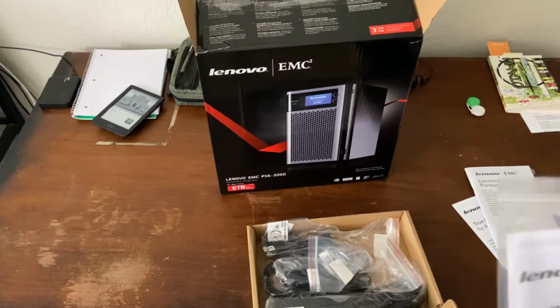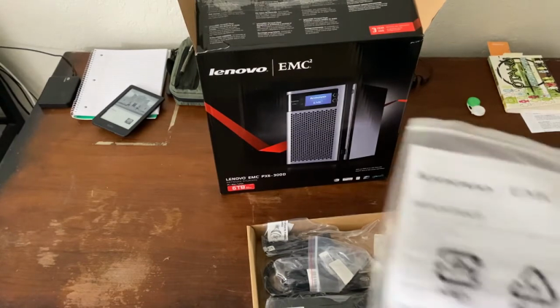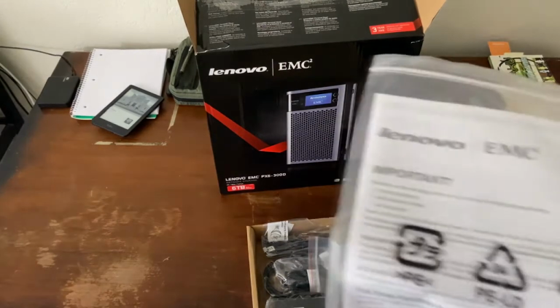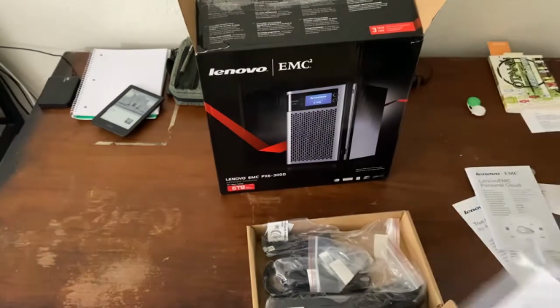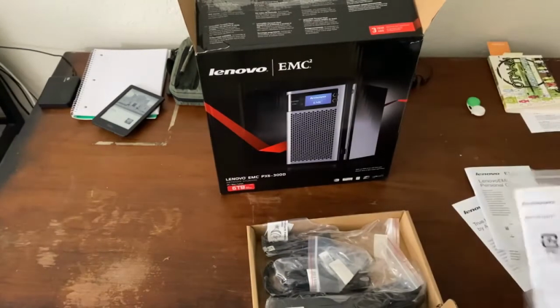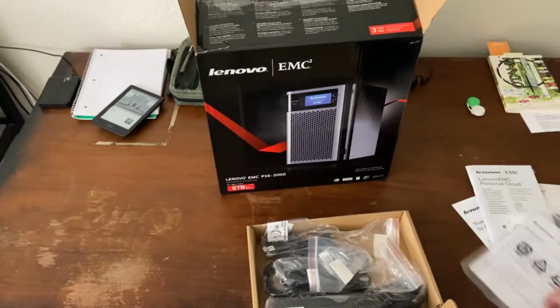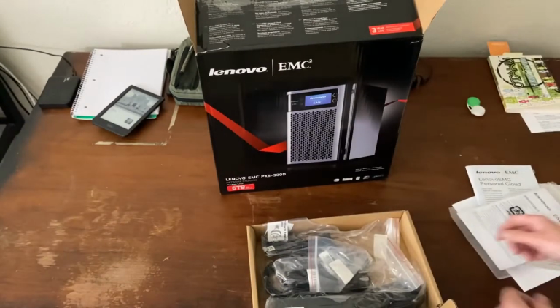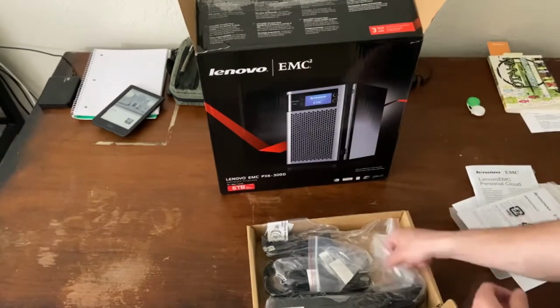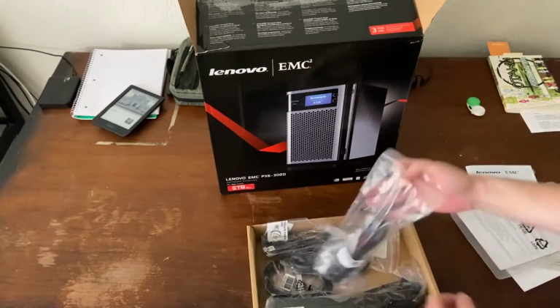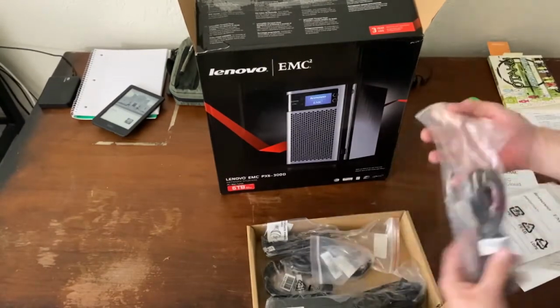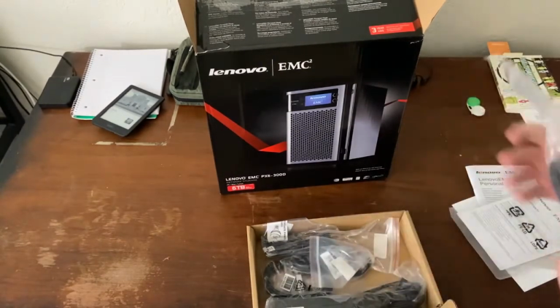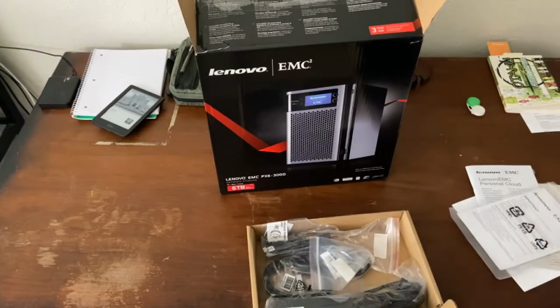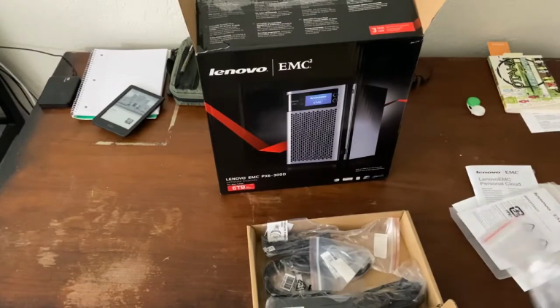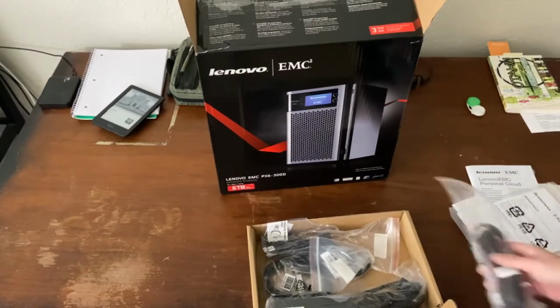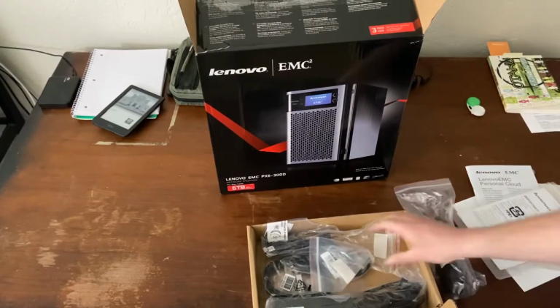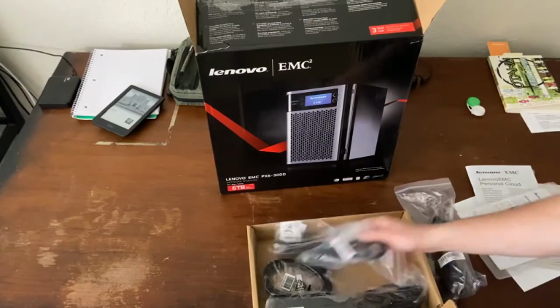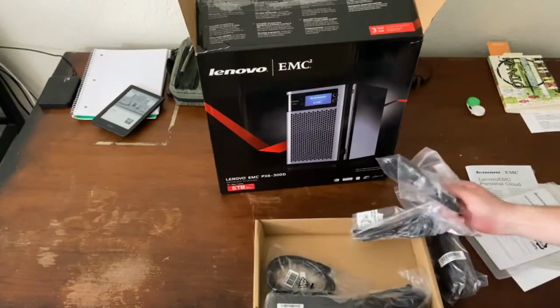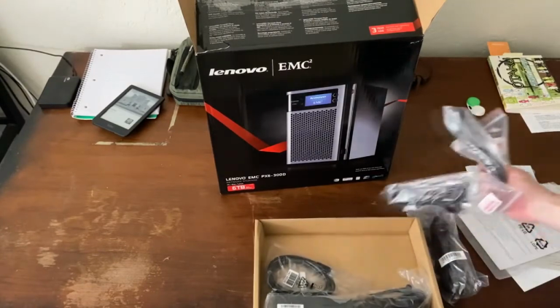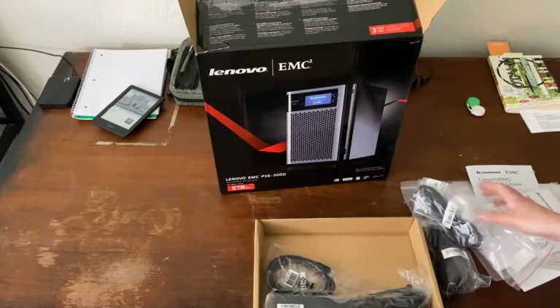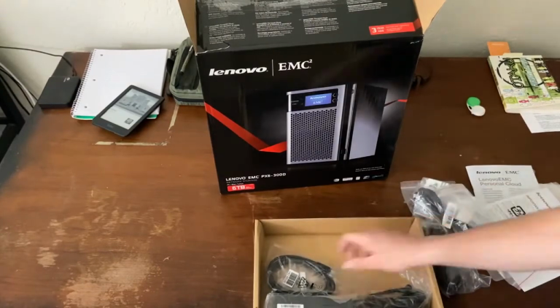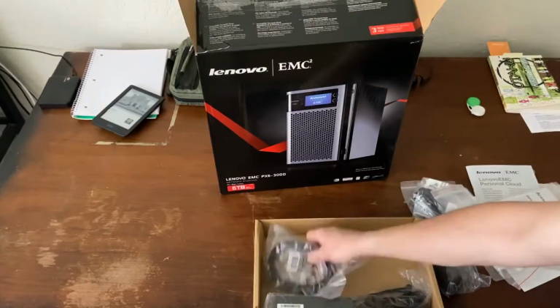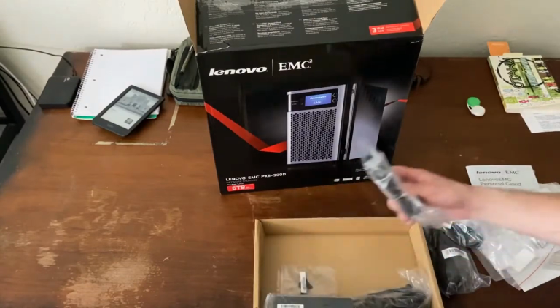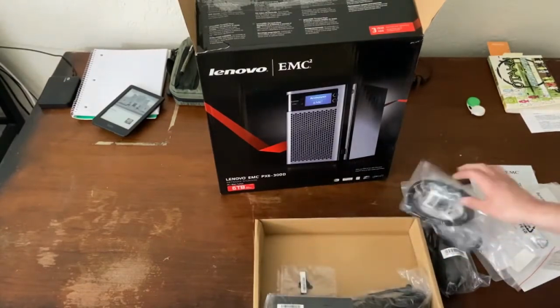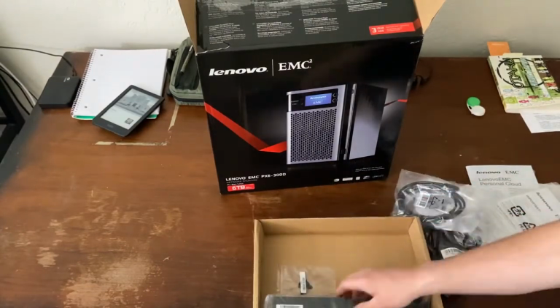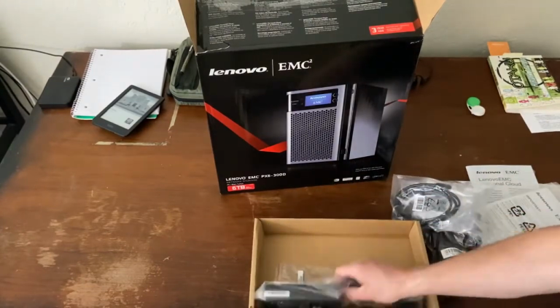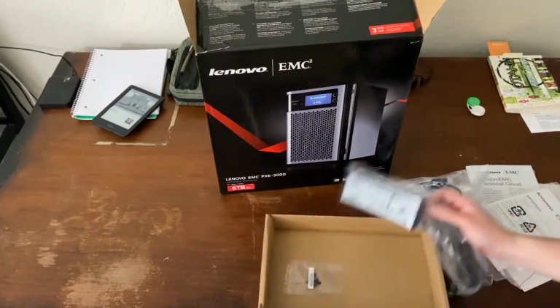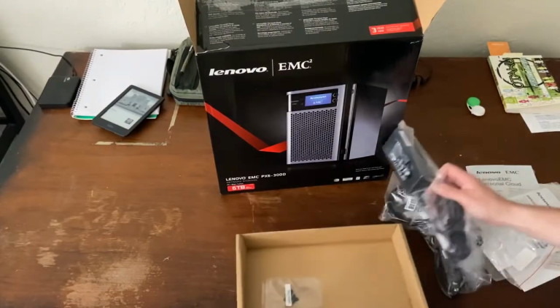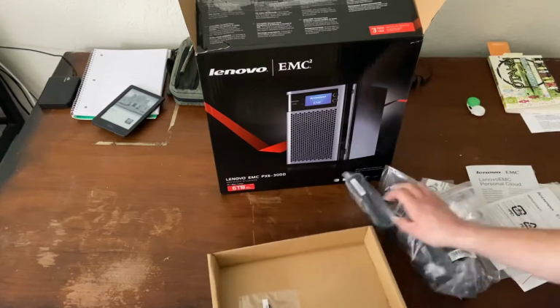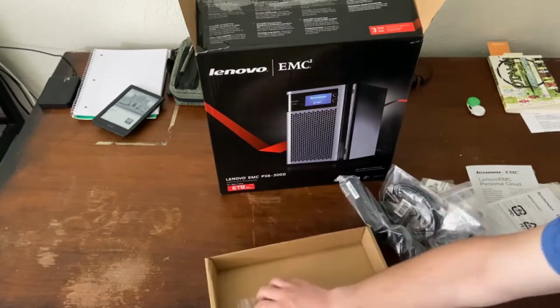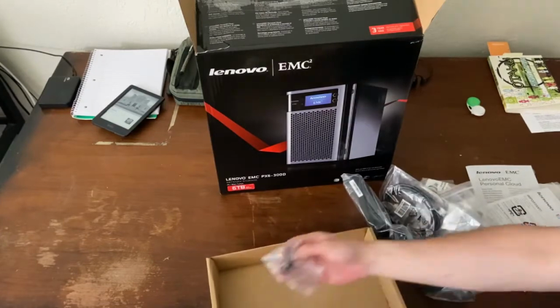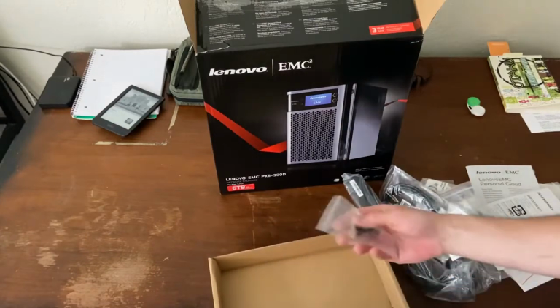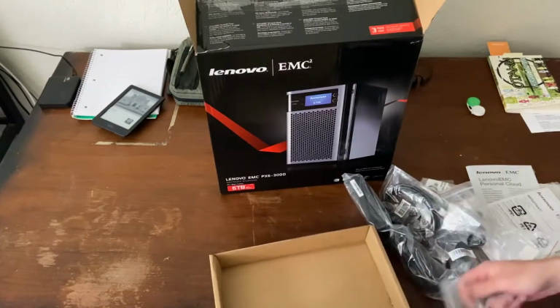There are also warnings, cables, and screws included in the box.